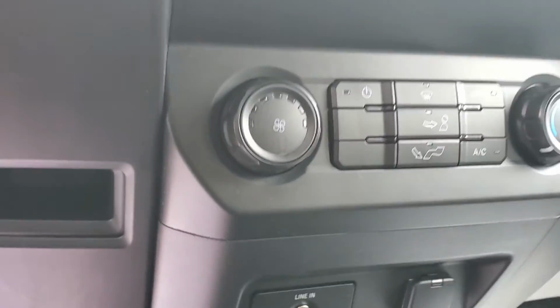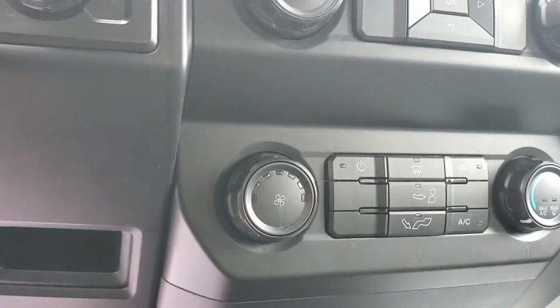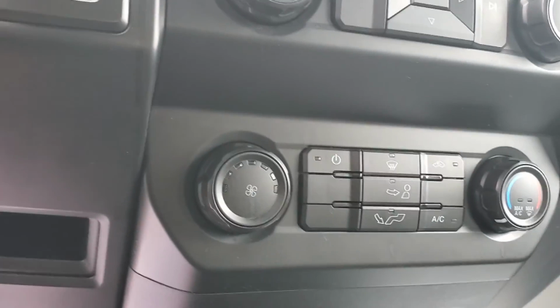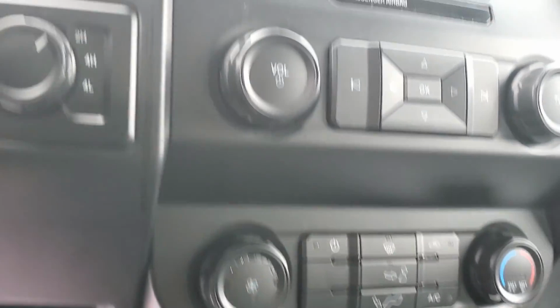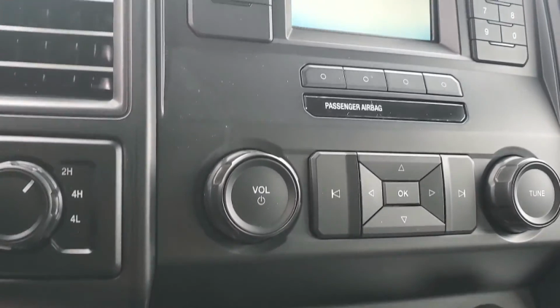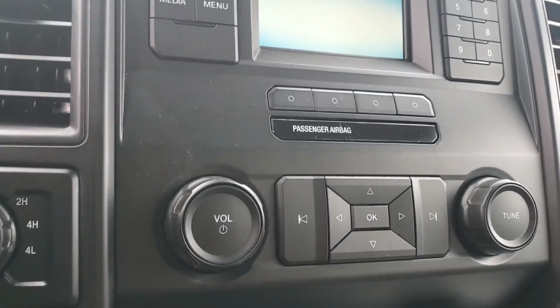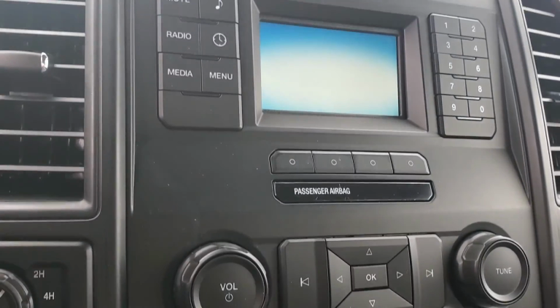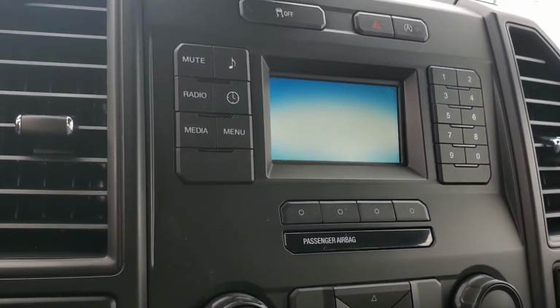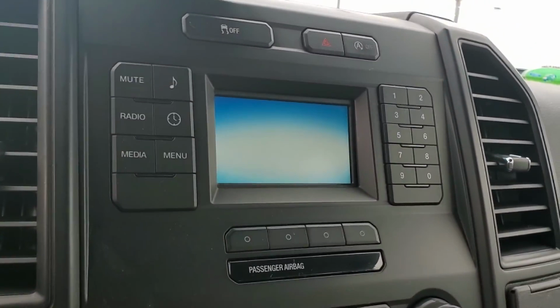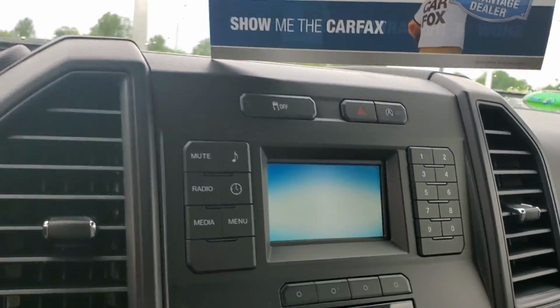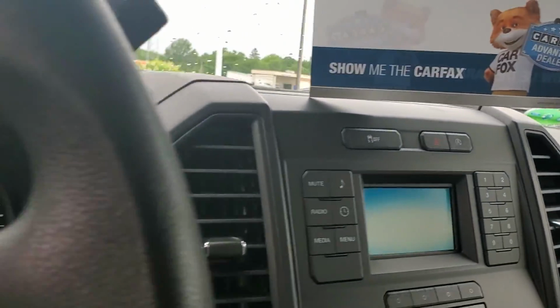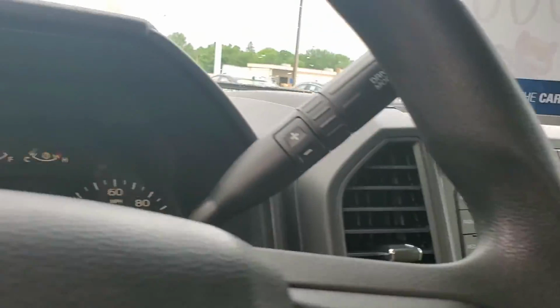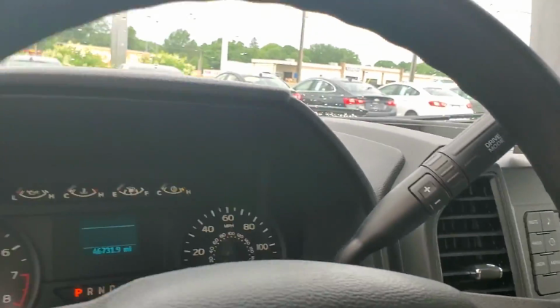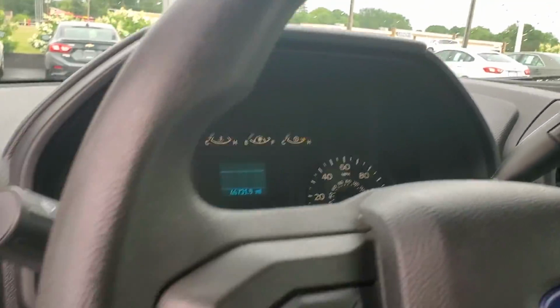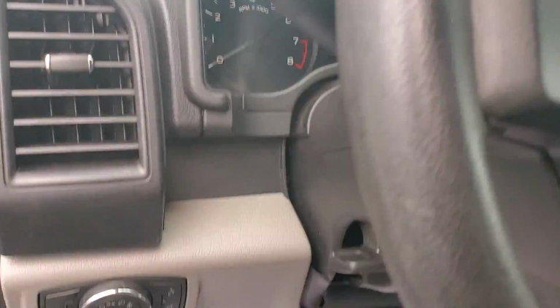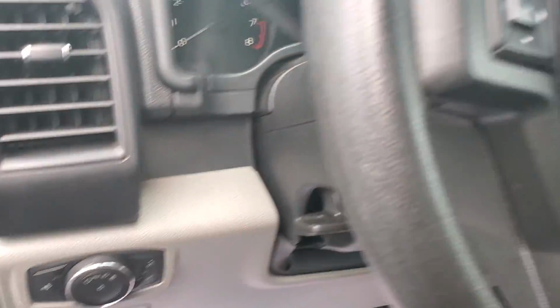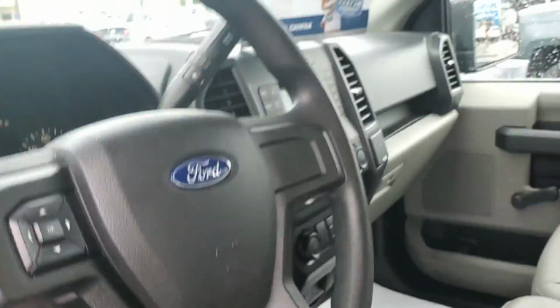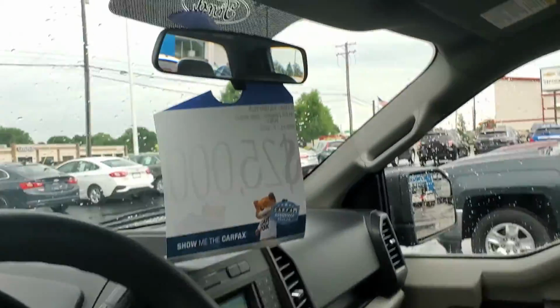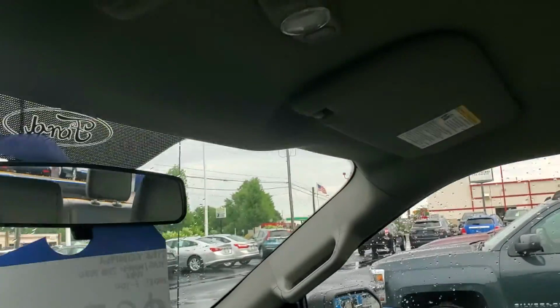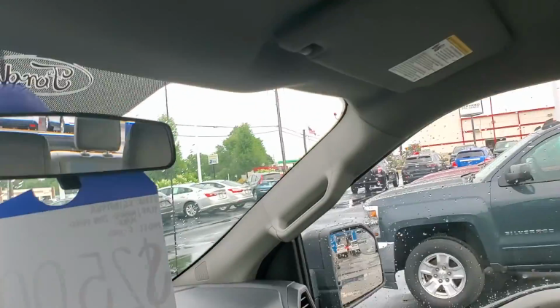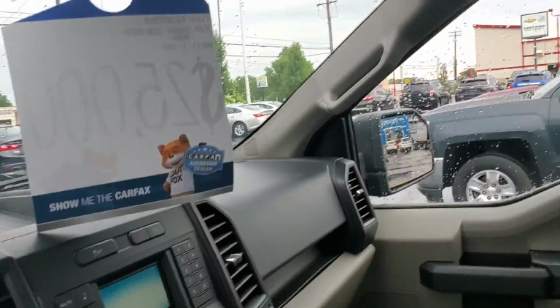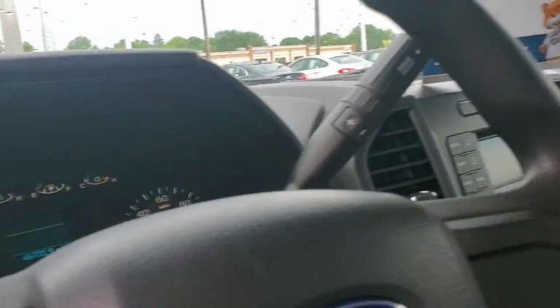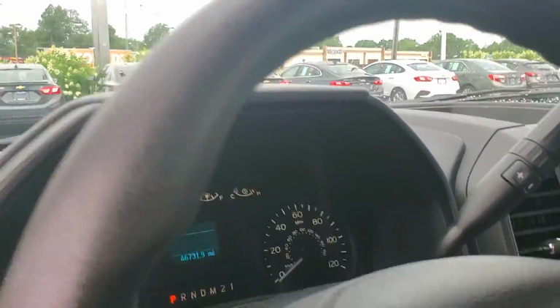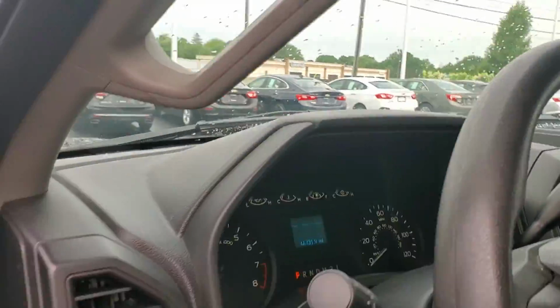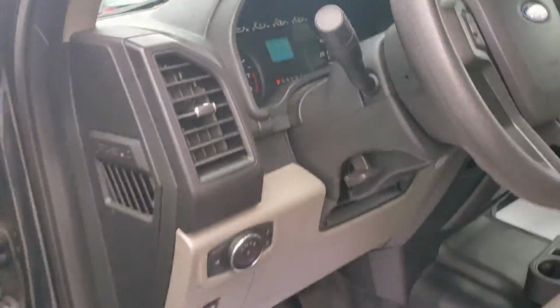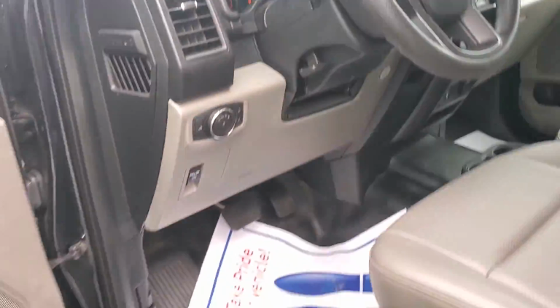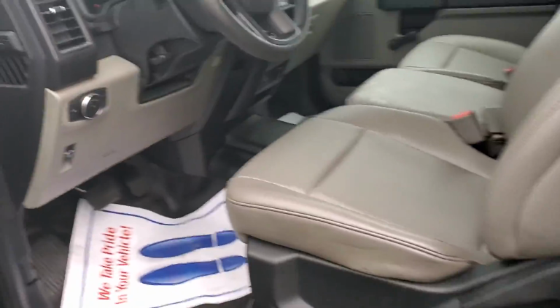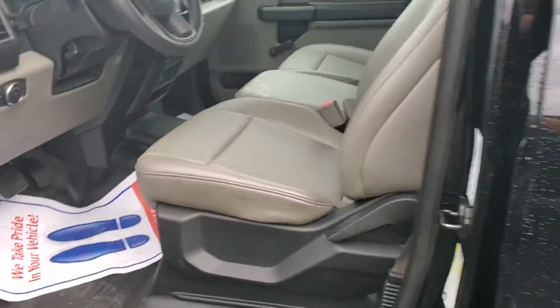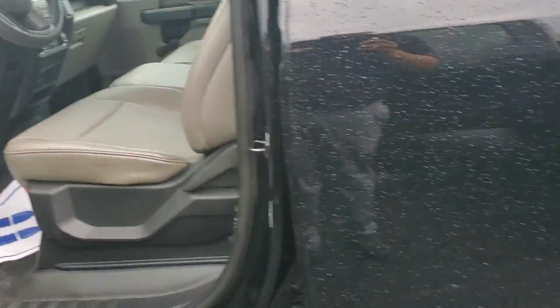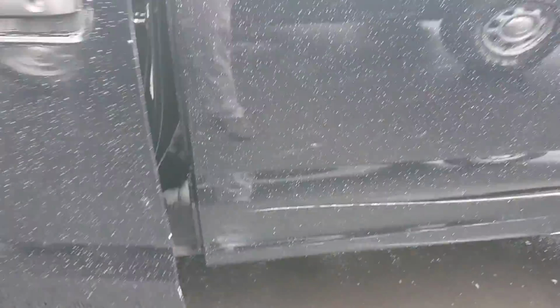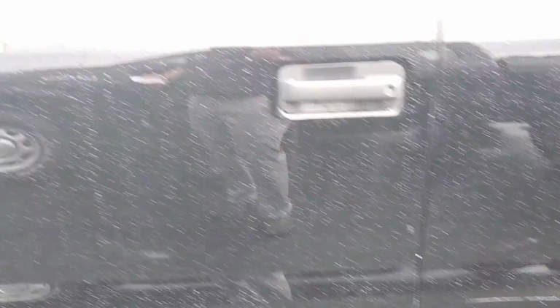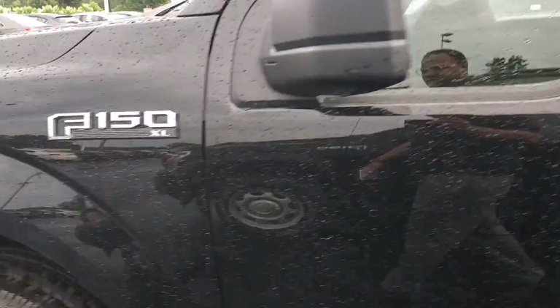It's got charging outlets, Bluetooth capabilities. Simple truck, but very nice. One previous owner, 46,000 miles, and in very great shape.